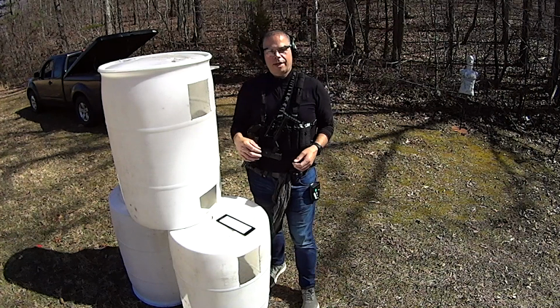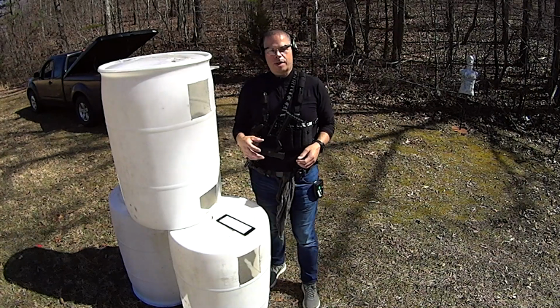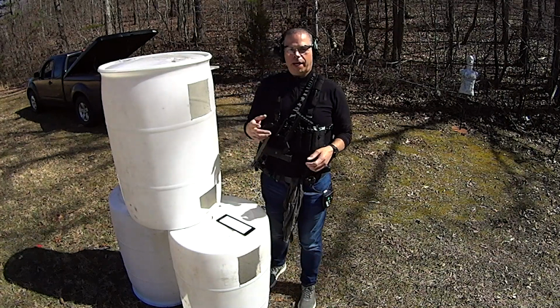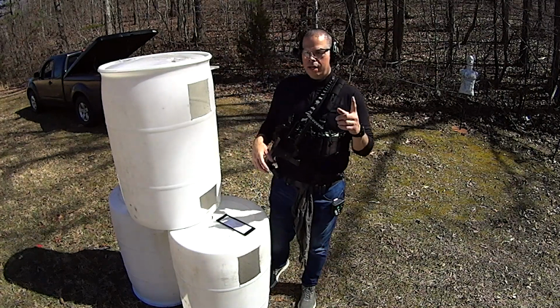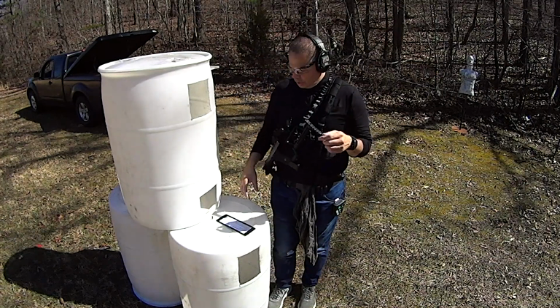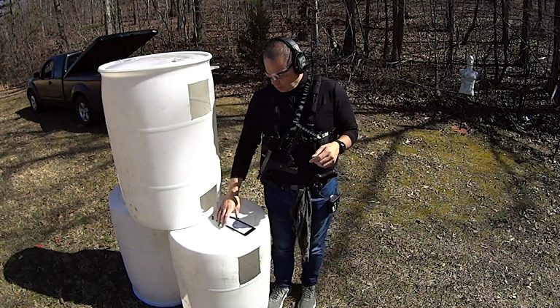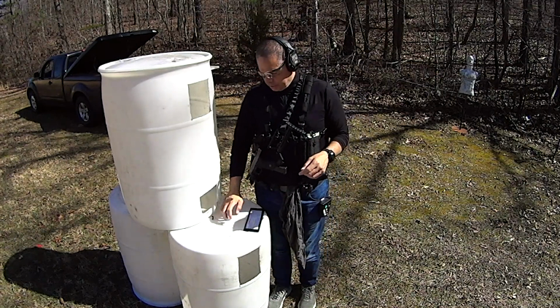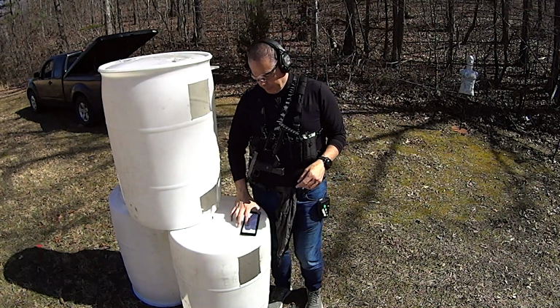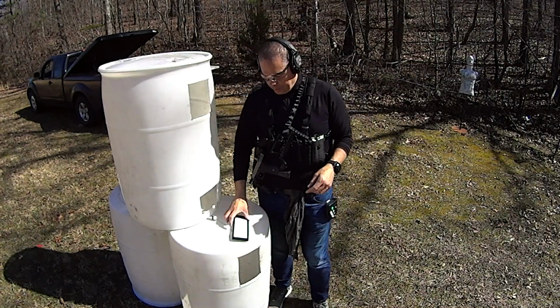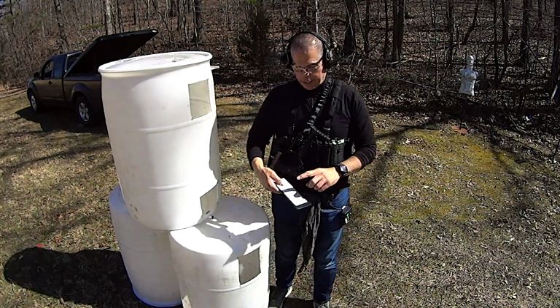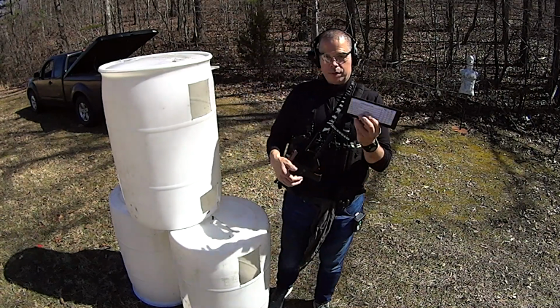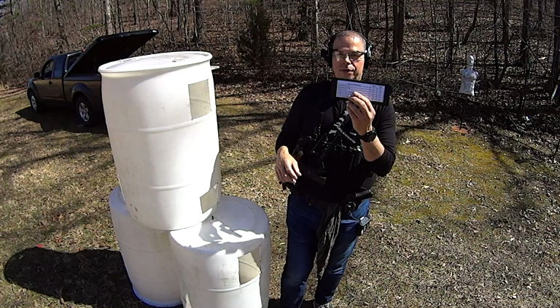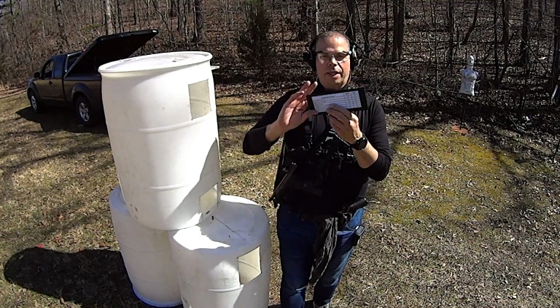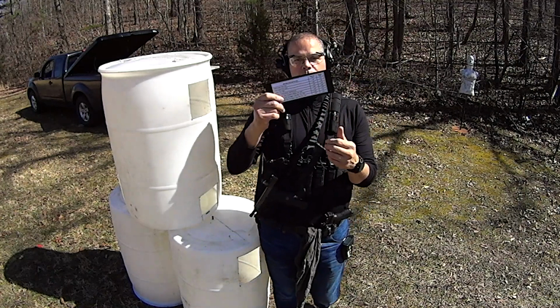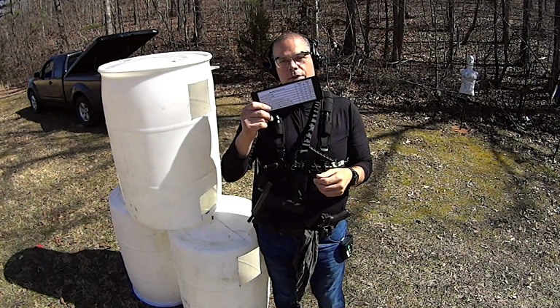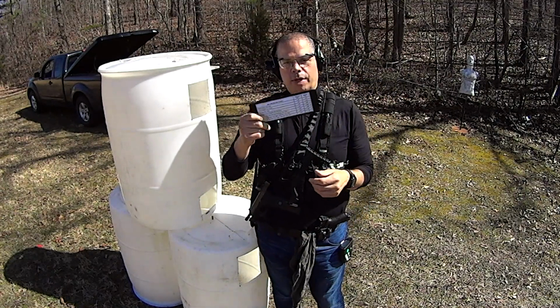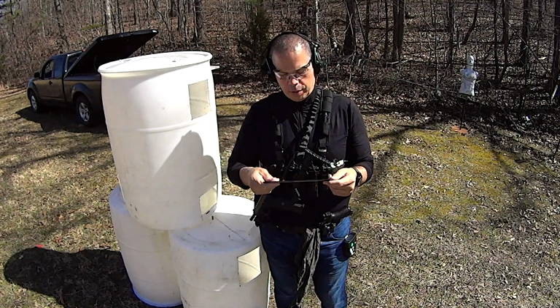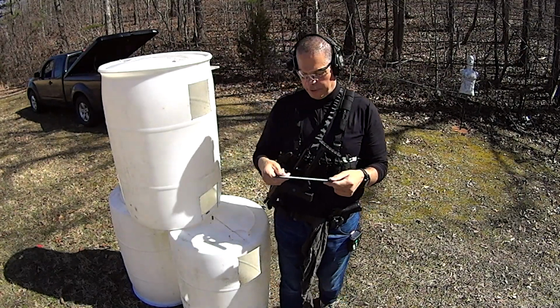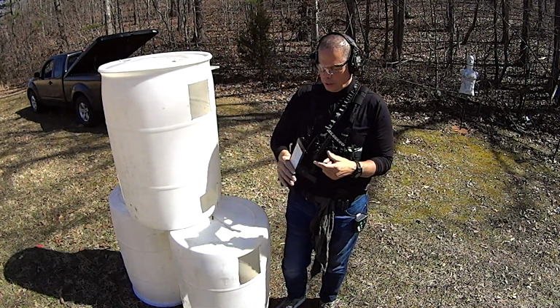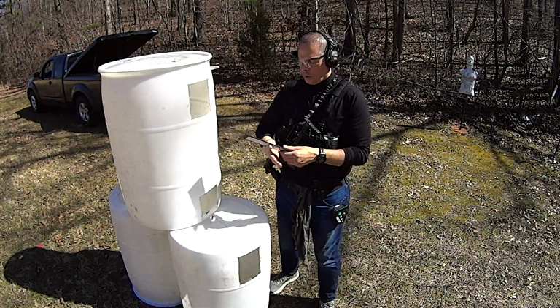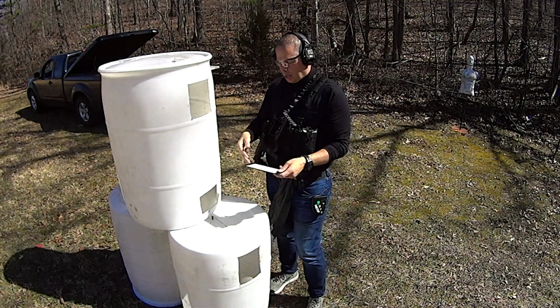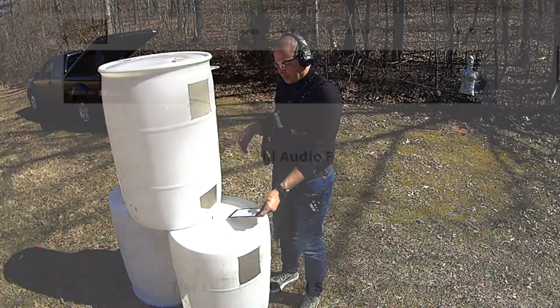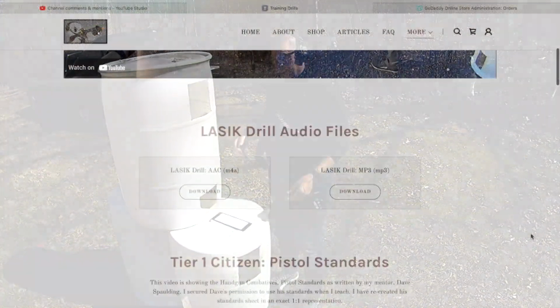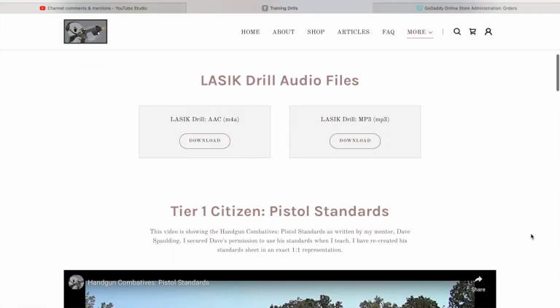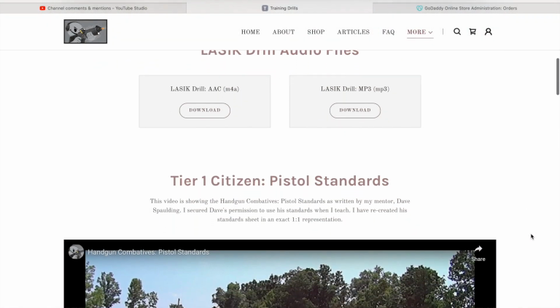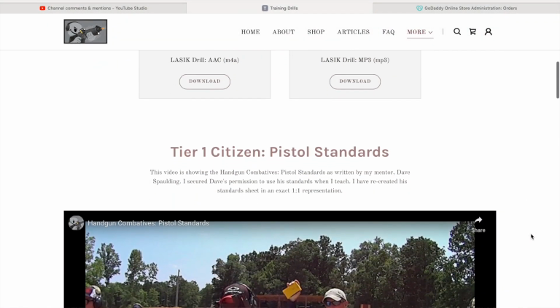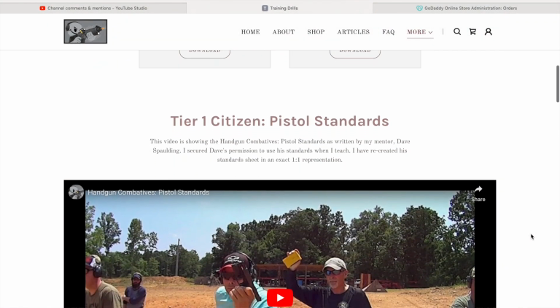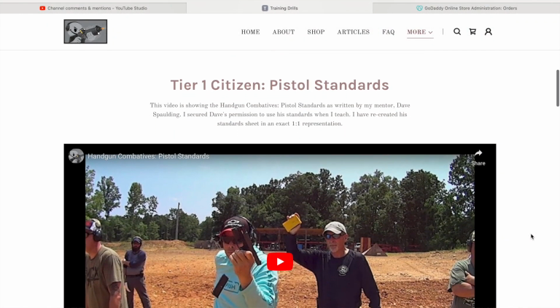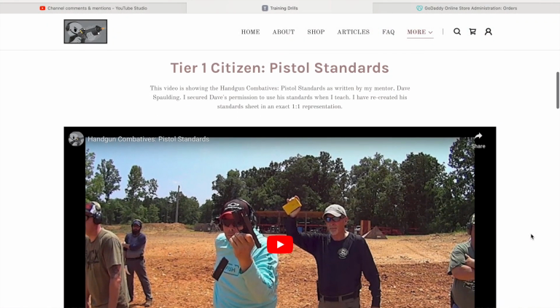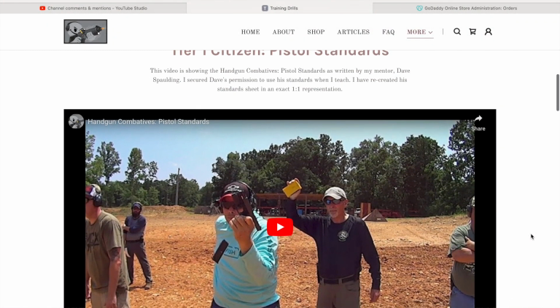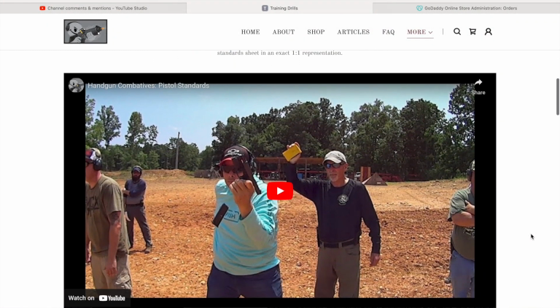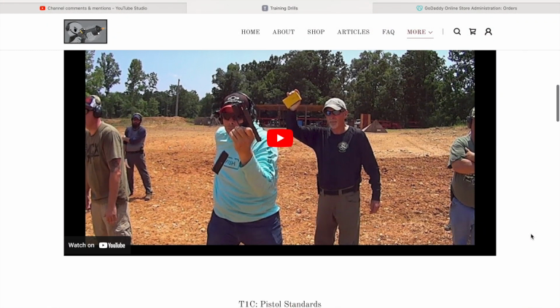Hey guys, welcome out to the range. I wanted to do a quick reminder to let people know that the pistol standards and the rifle standards that you guys see me using in my videos are actually on my website for free download, with corresponding videos that go with them.